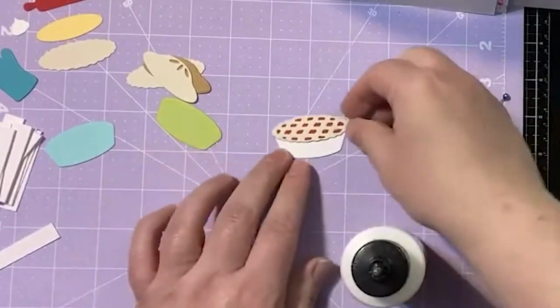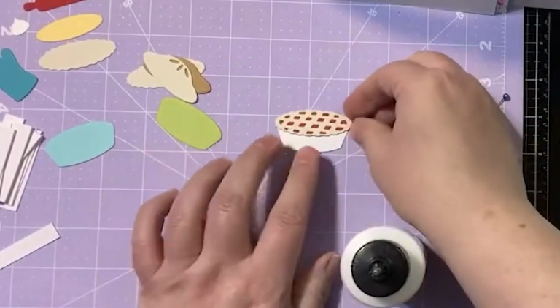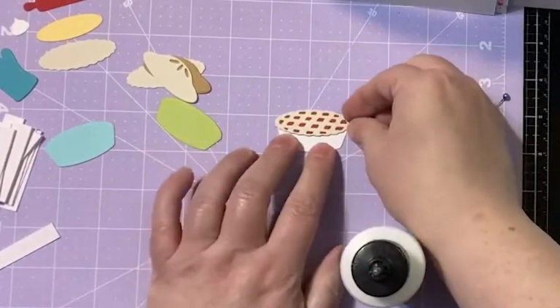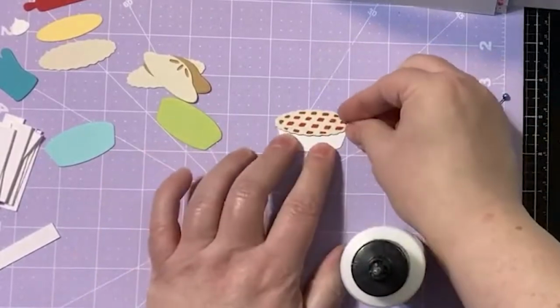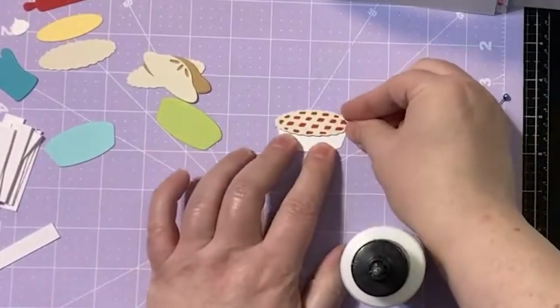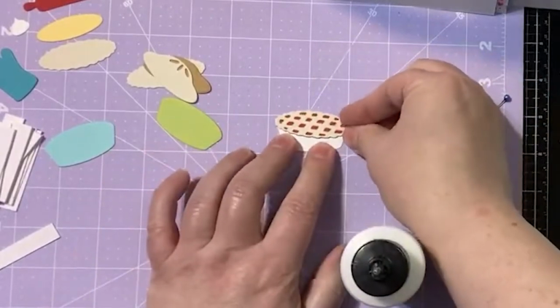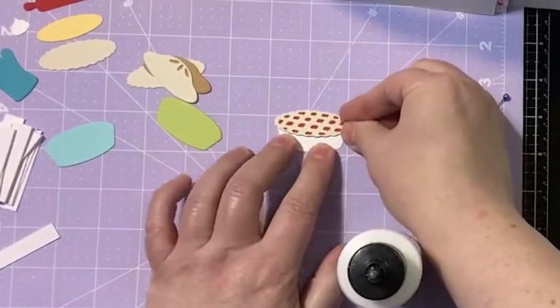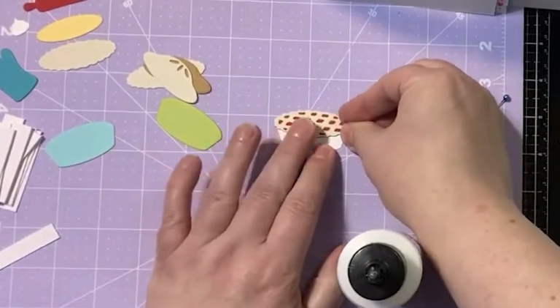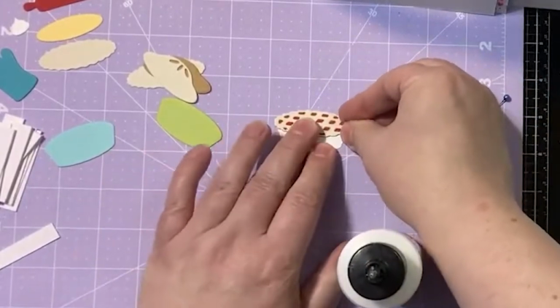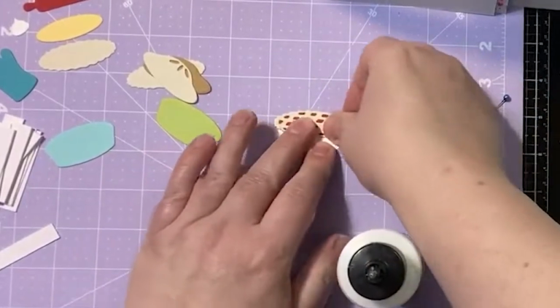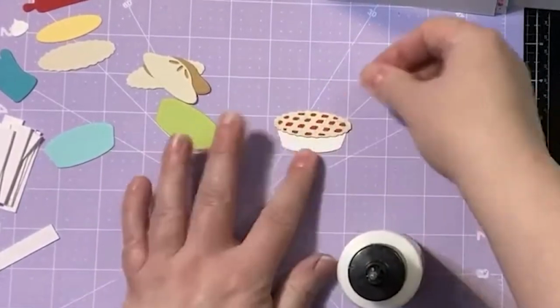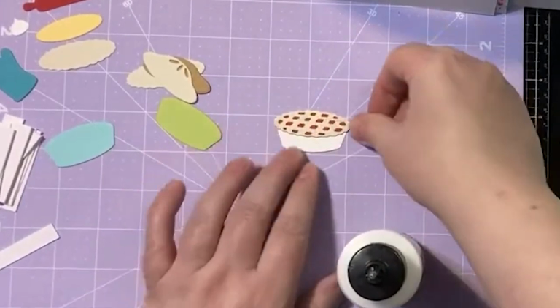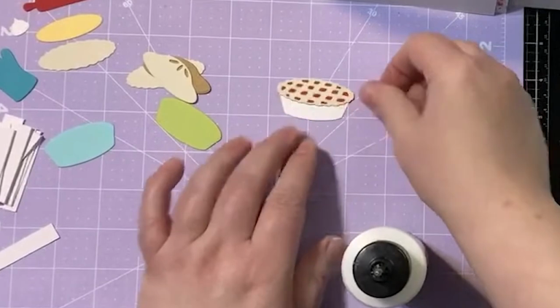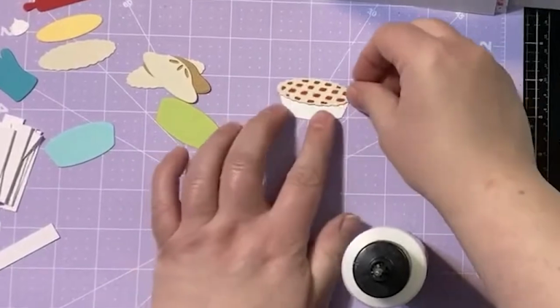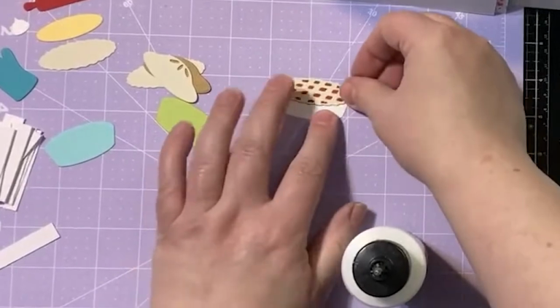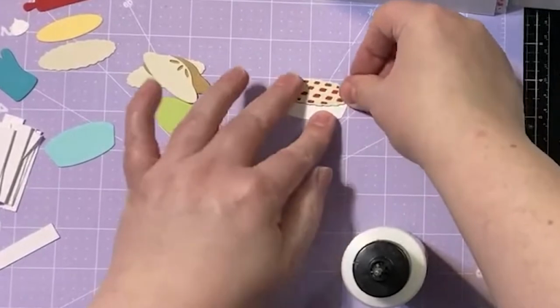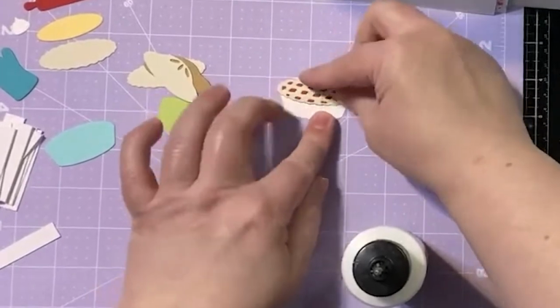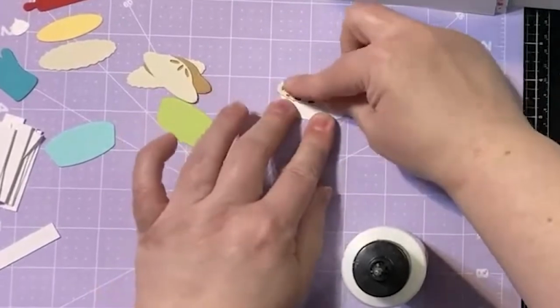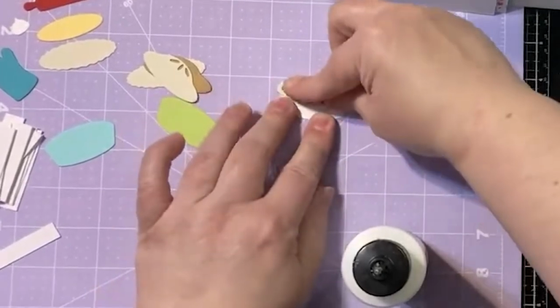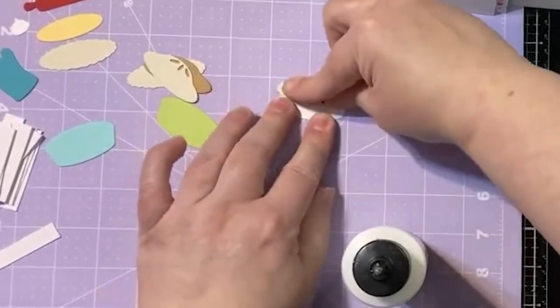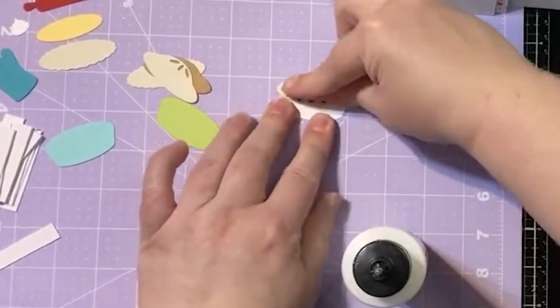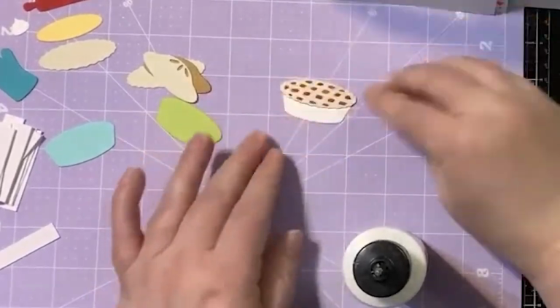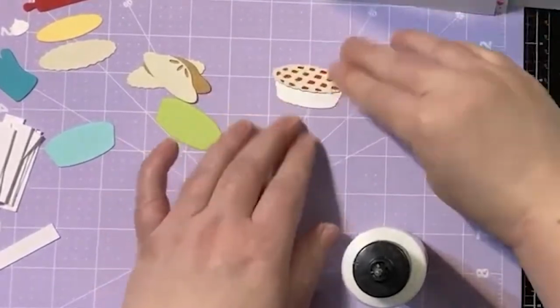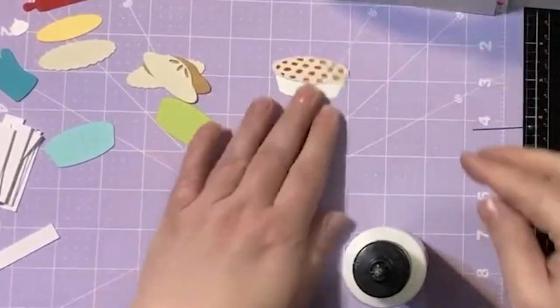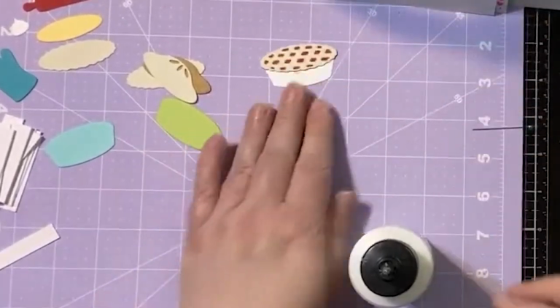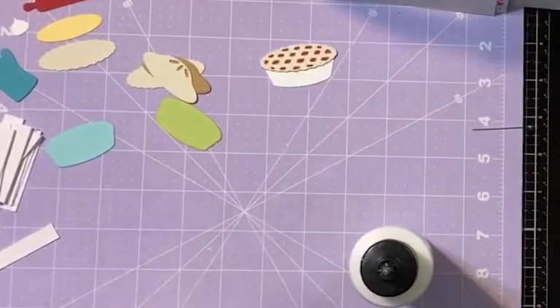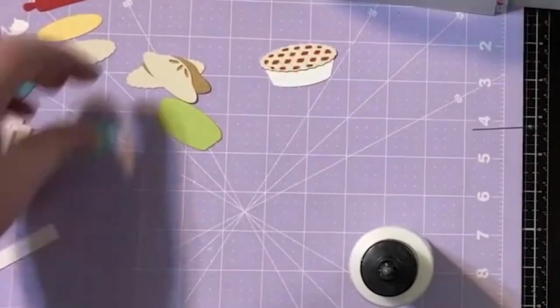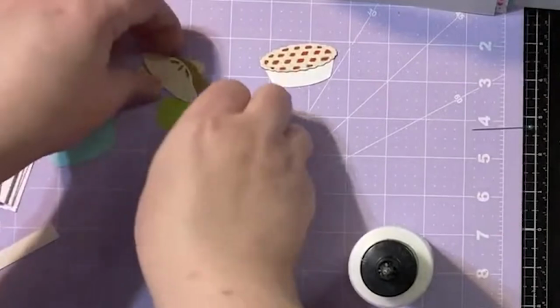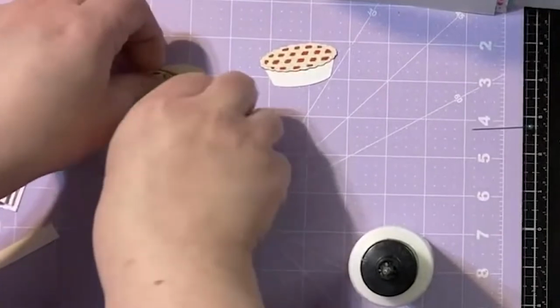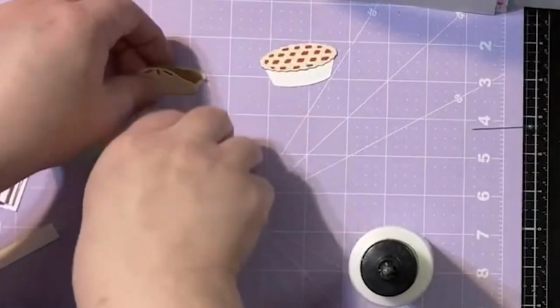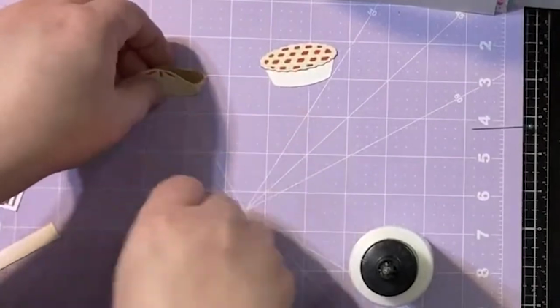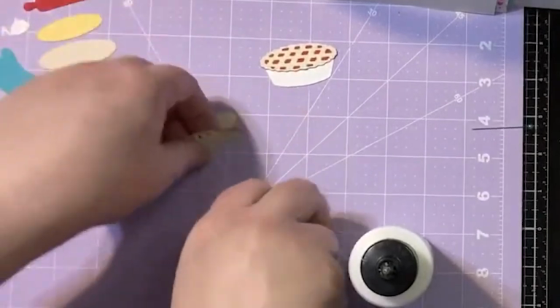Our first pie is pretty well assembled — I just have to stop fiddling with it. Now let's get our second pie.